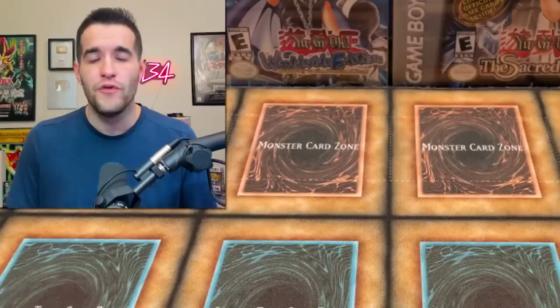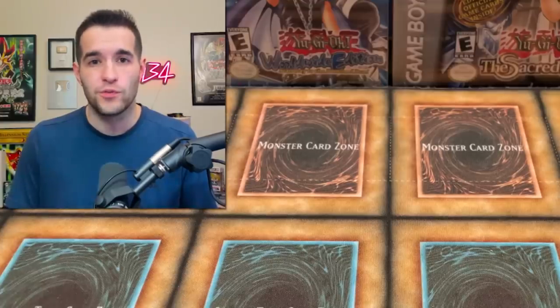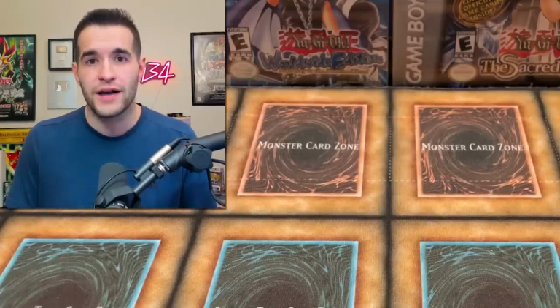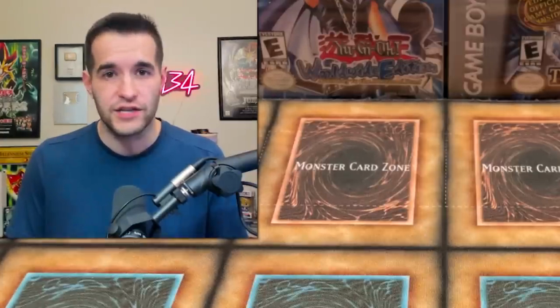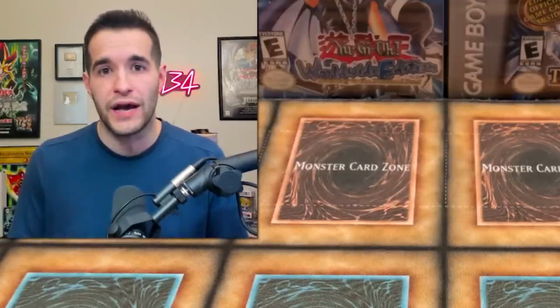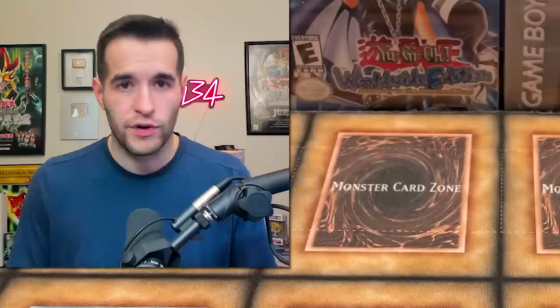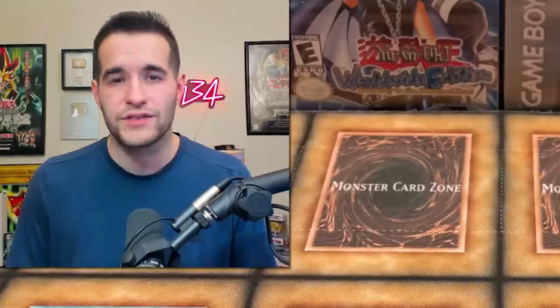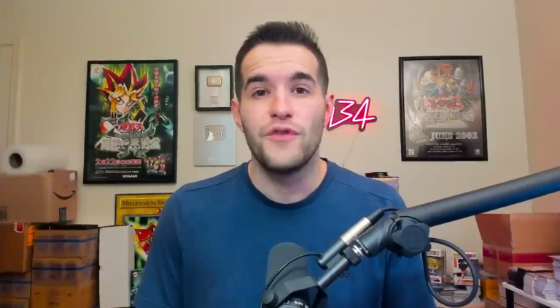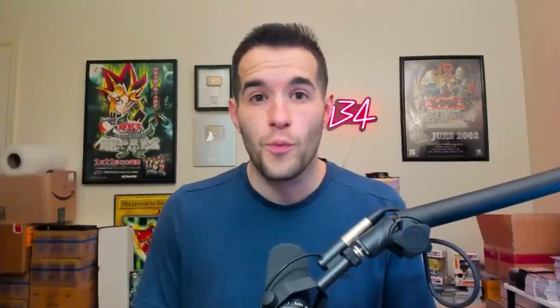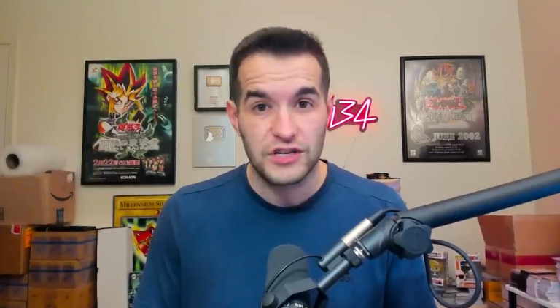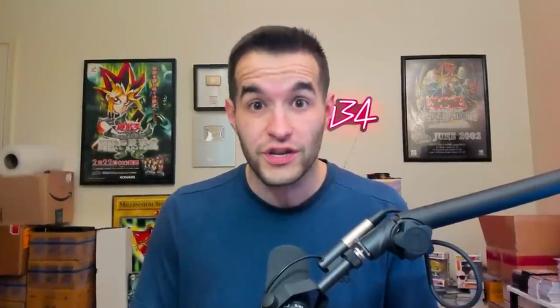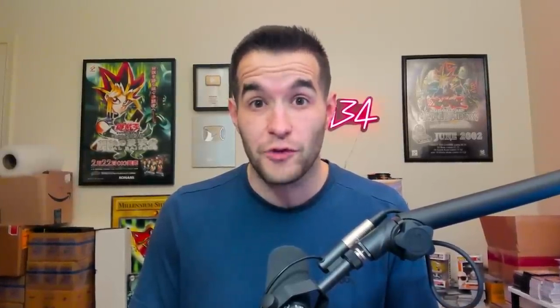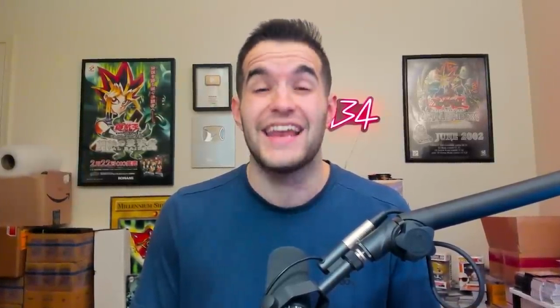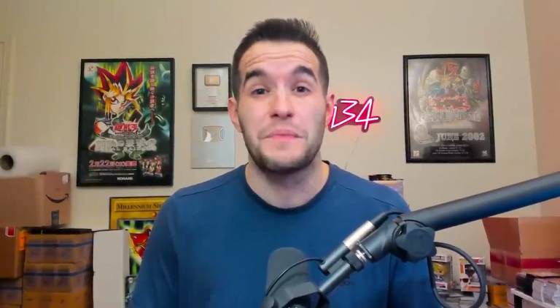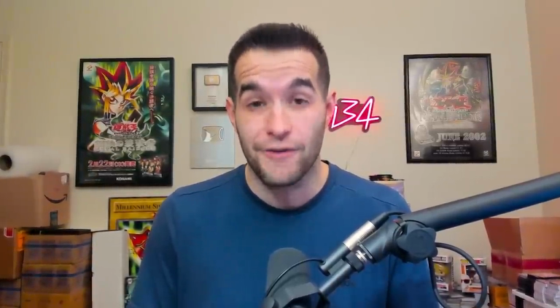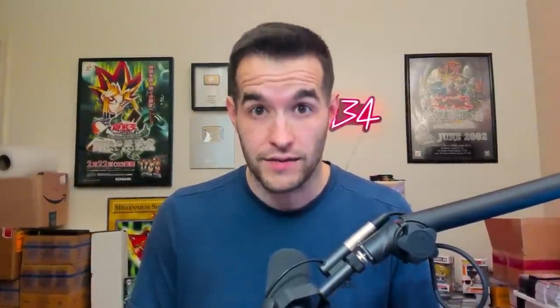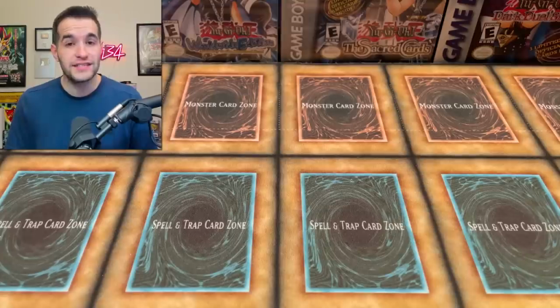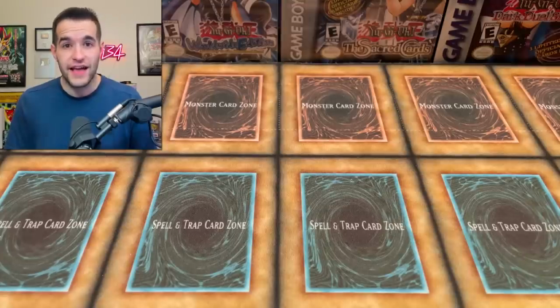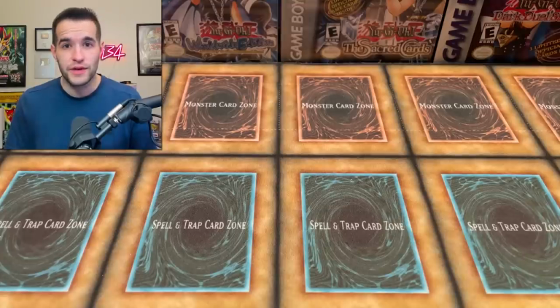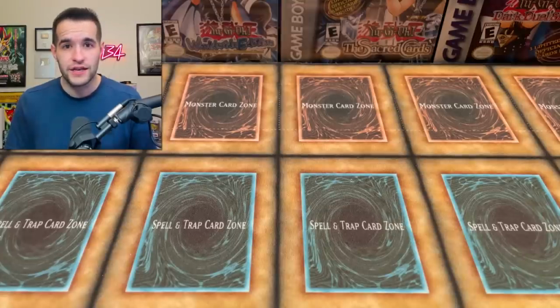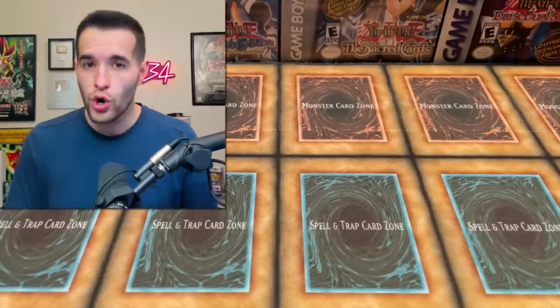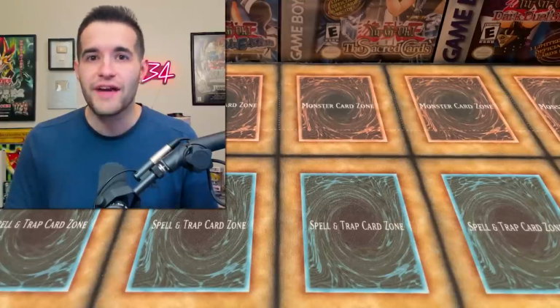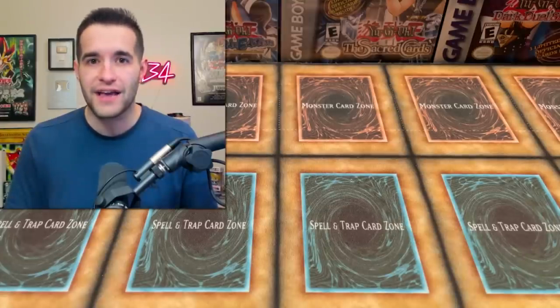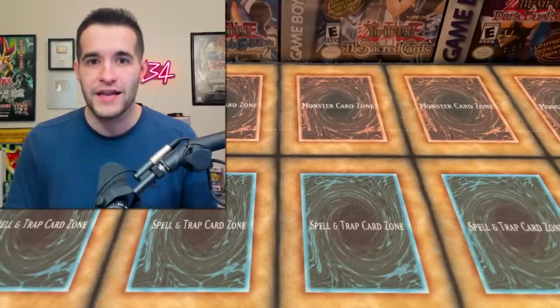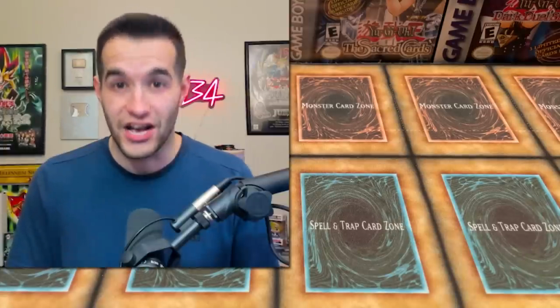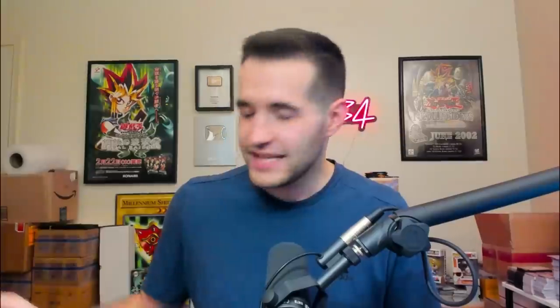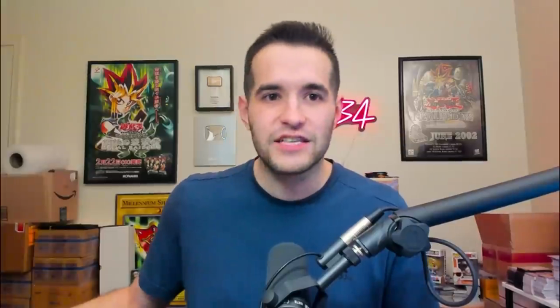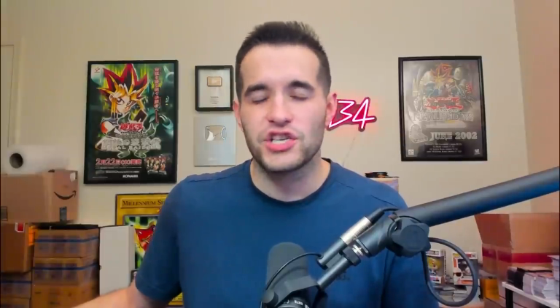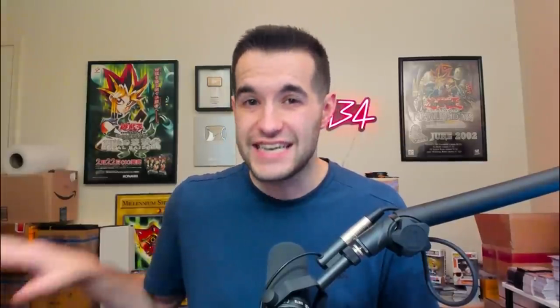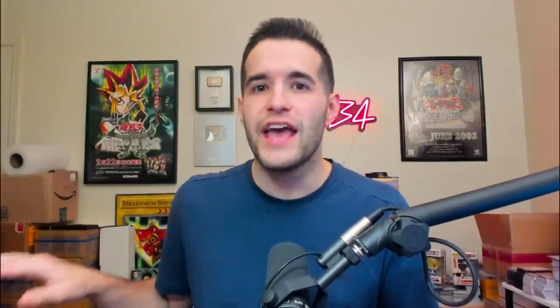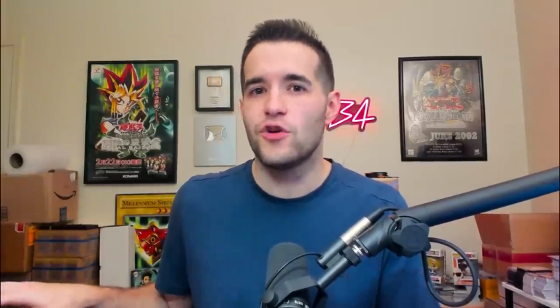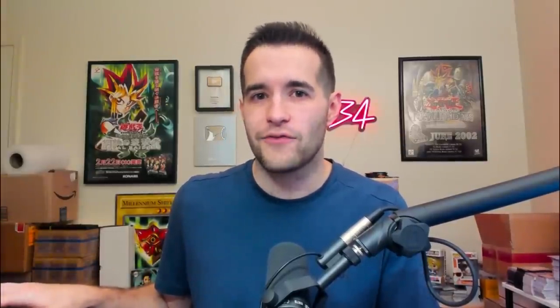We've opened some crazy boxes like Legend of Blue Eyes, Retro Pack 2. We've even opened every special edition ever made and every pack ever made. Well, I hope you guys liked that last one because we're opening every pack ever made again. Inside this box is nearly every single pack ever made.